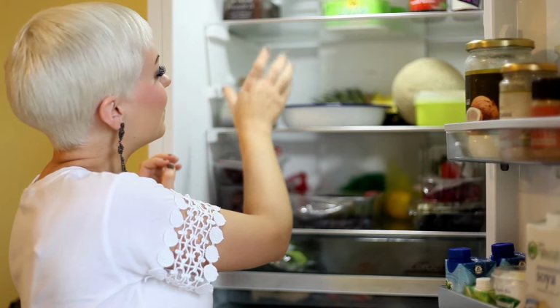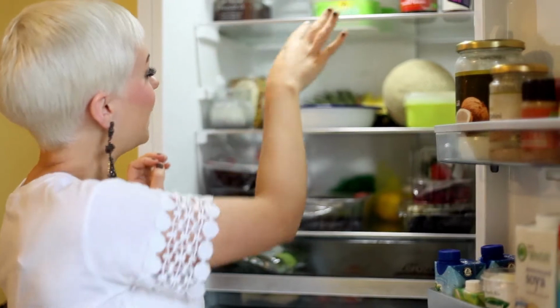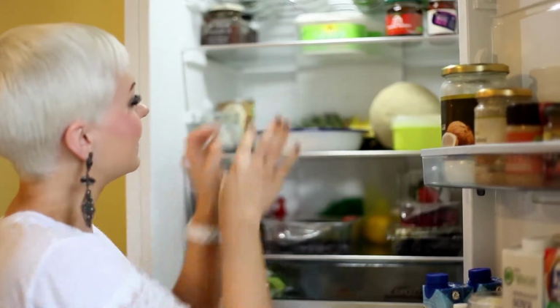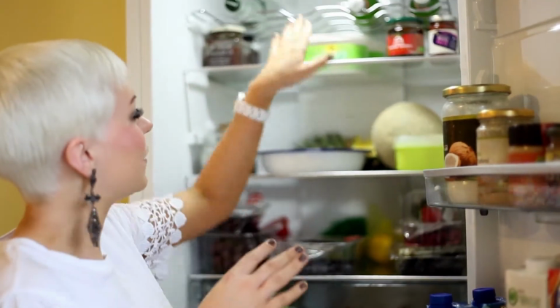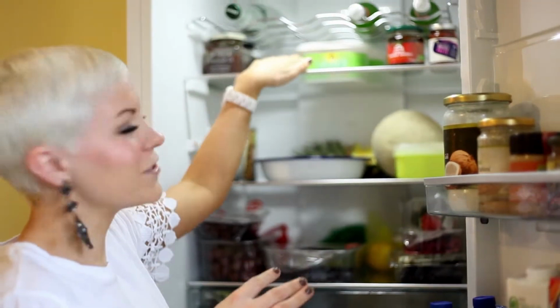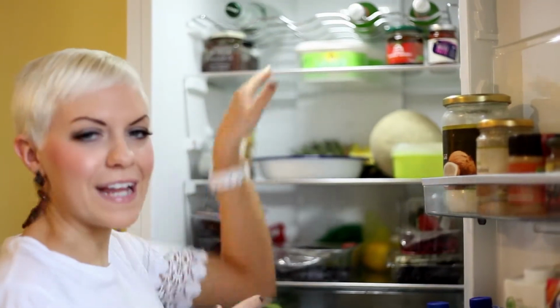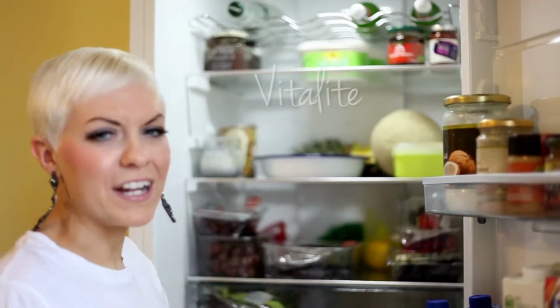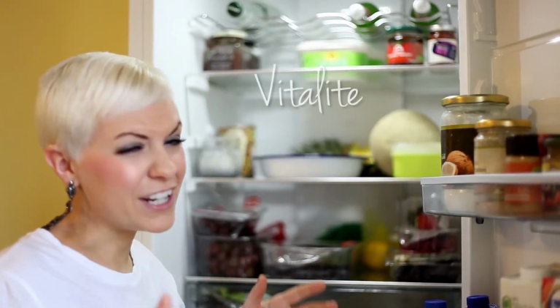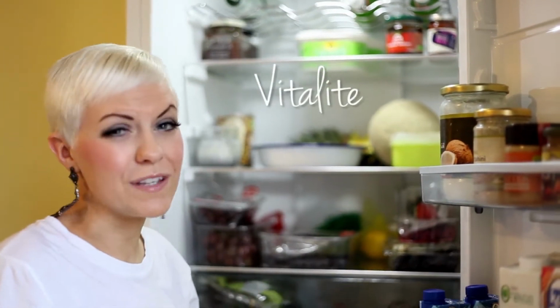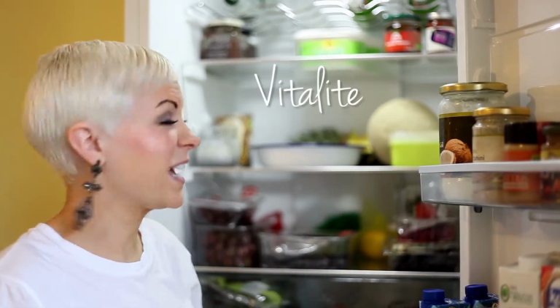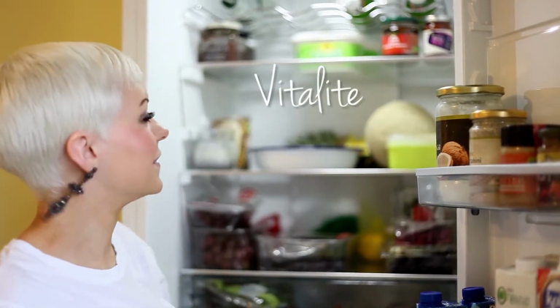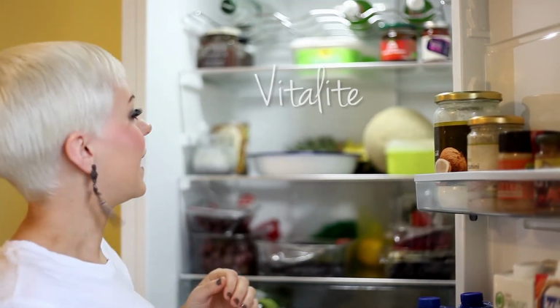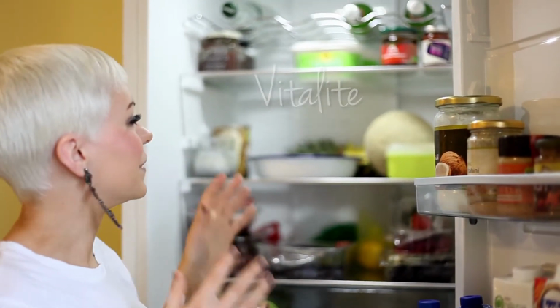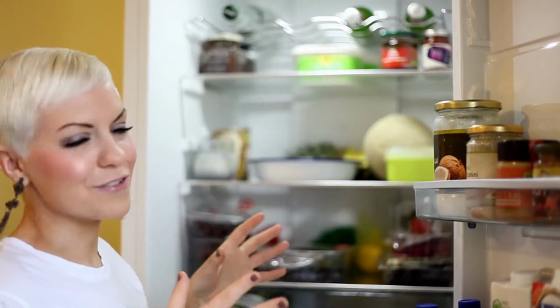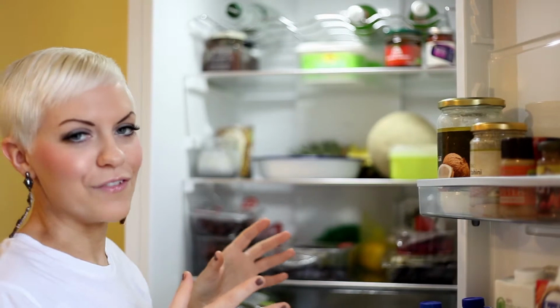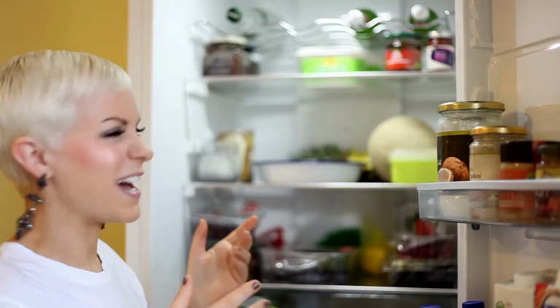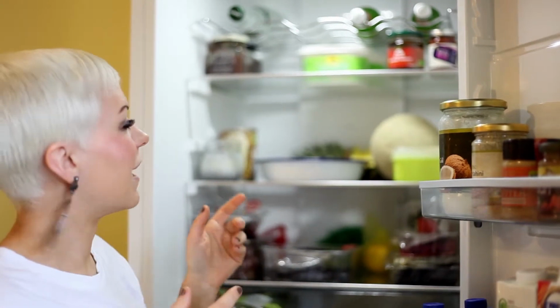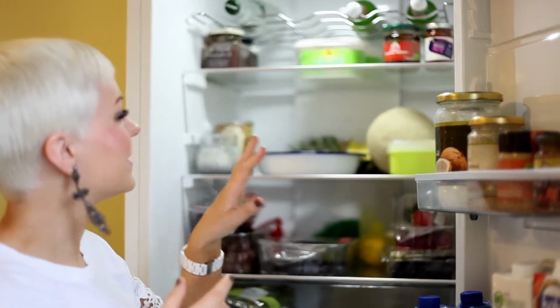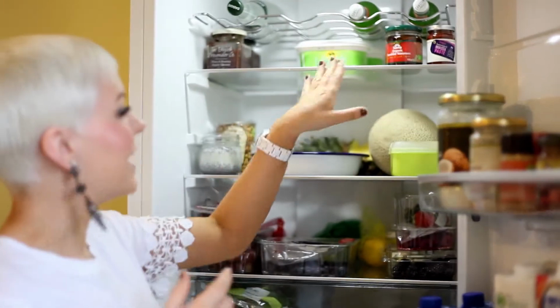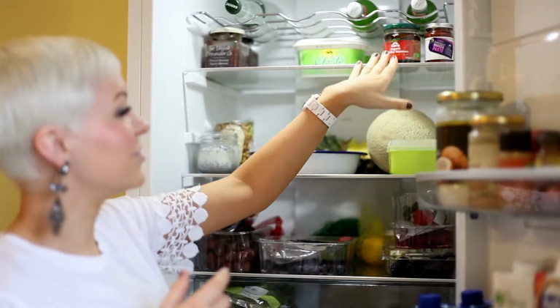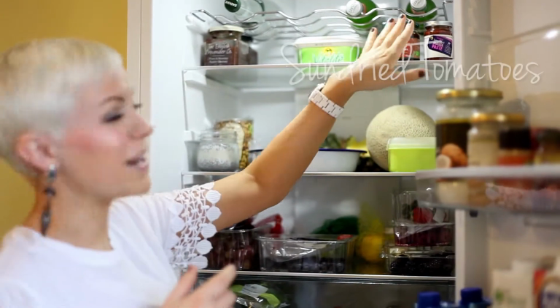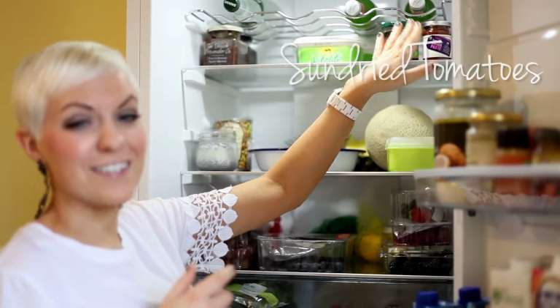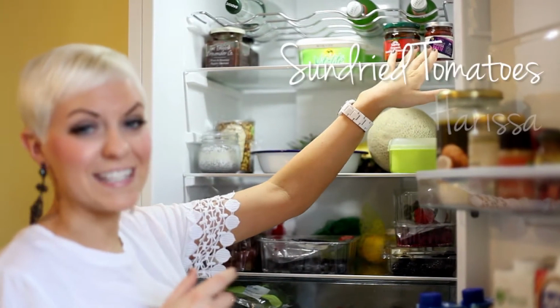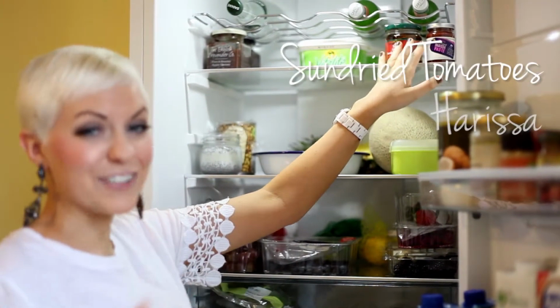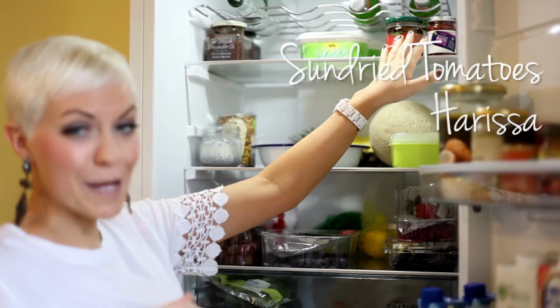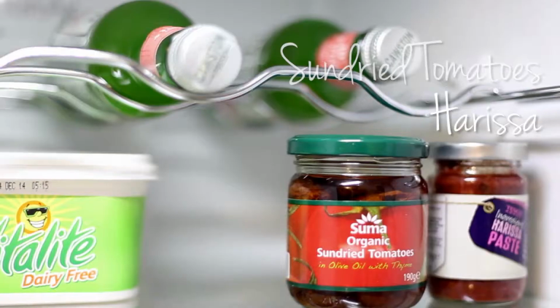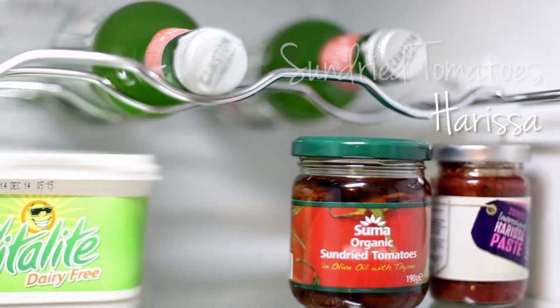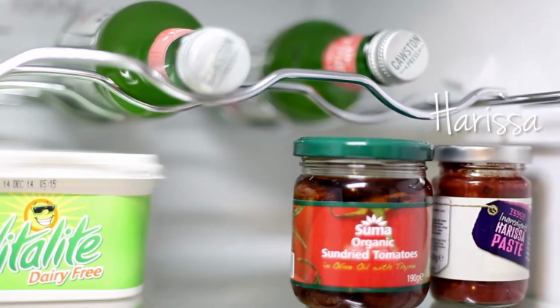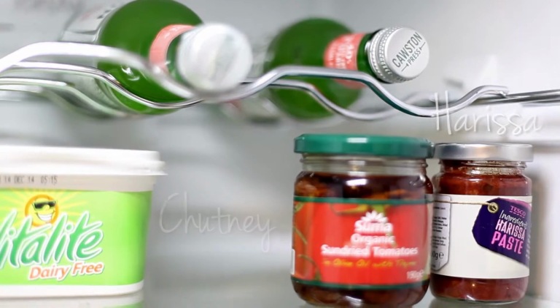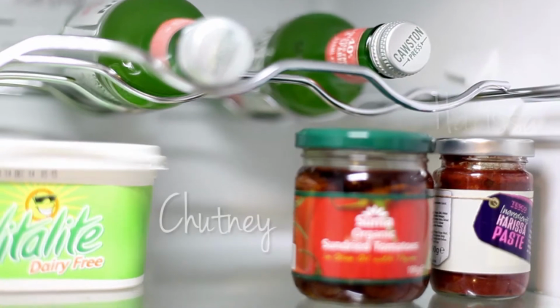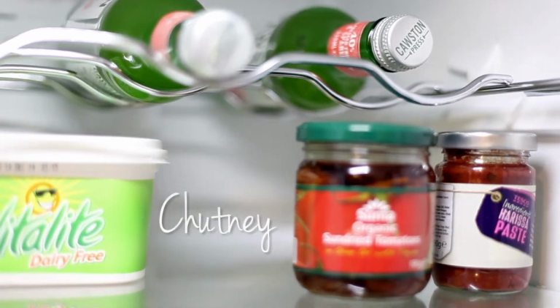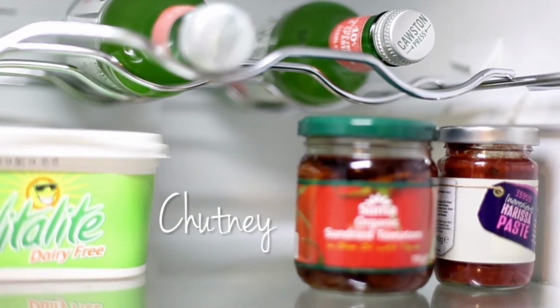Up here I always have some non-dairy margarine — I only use it for baking, but it's really convenient to have around. Sun-dried tomatoes and harissa are good staples, and always some chutney for a bit of dipping.